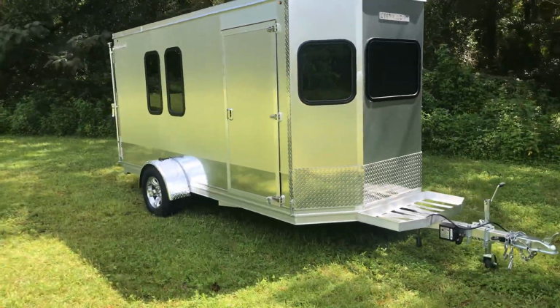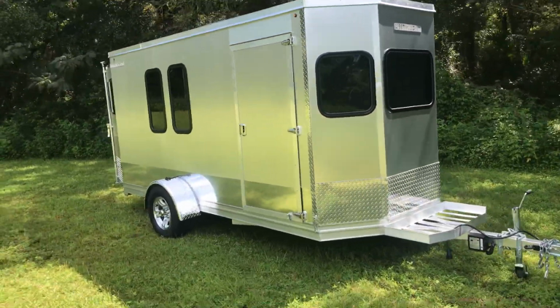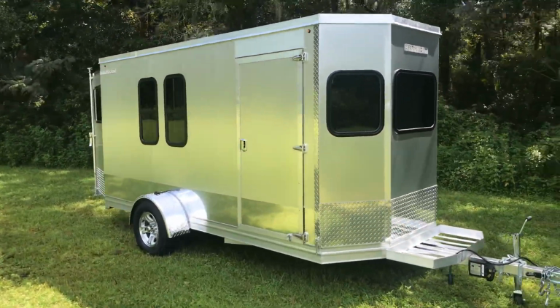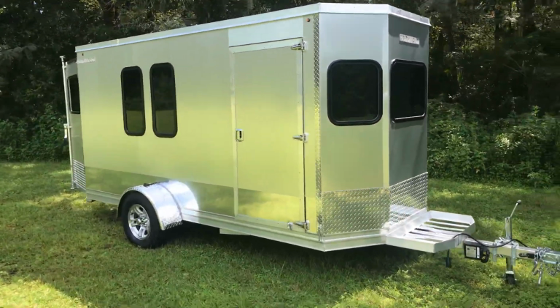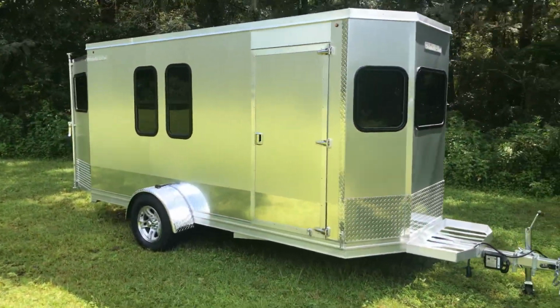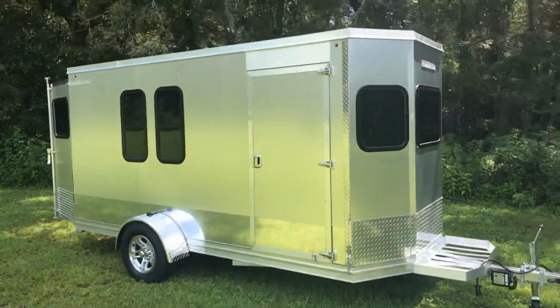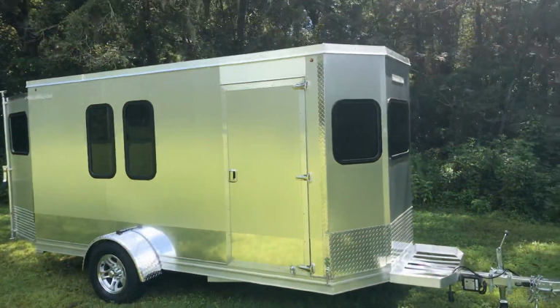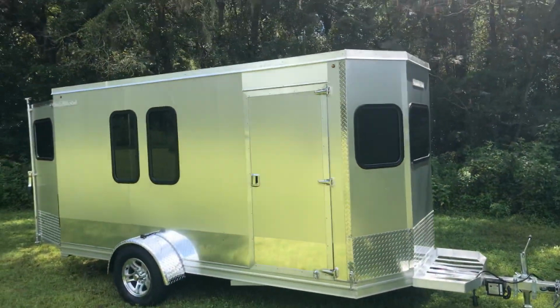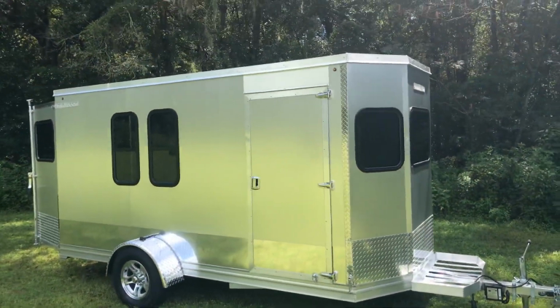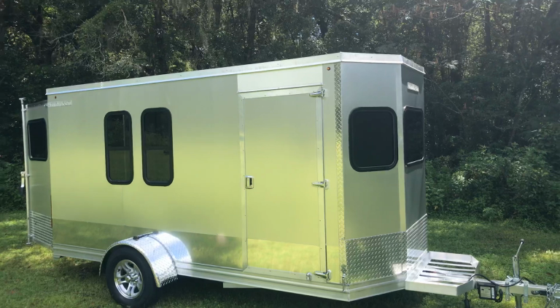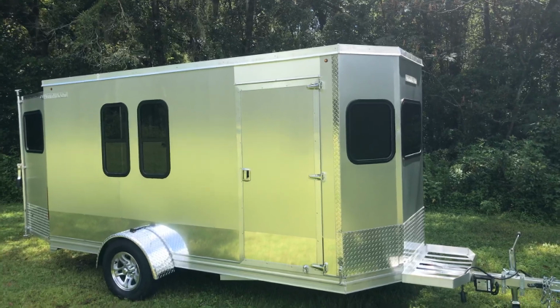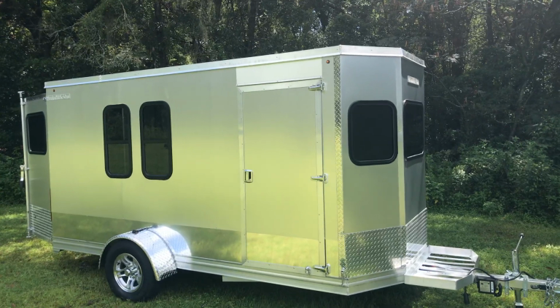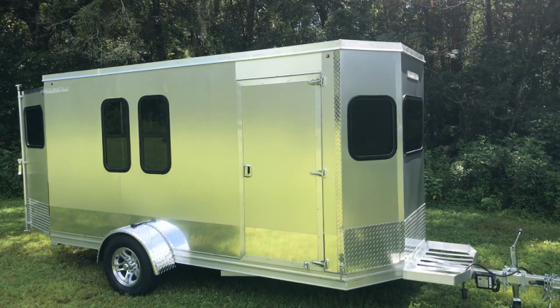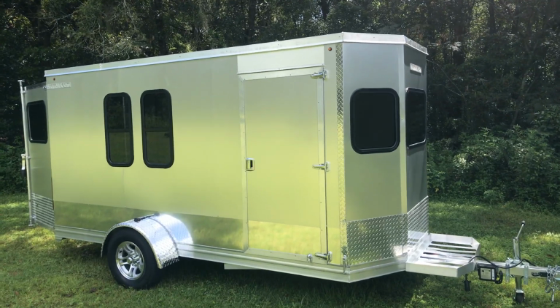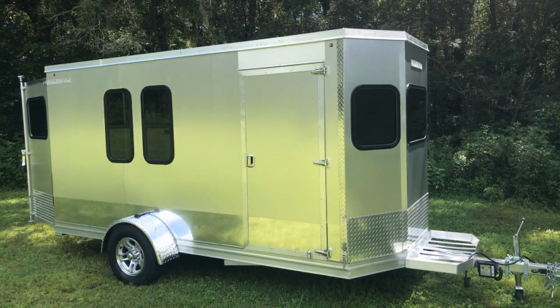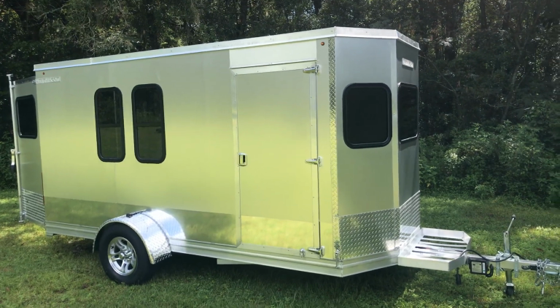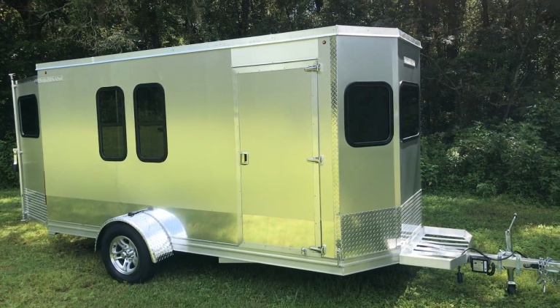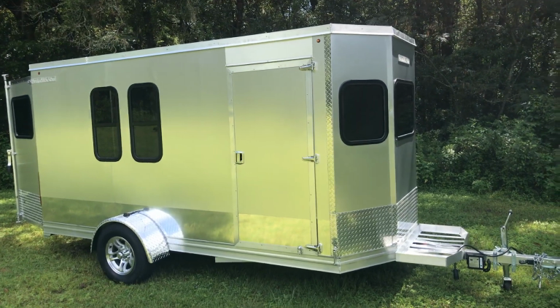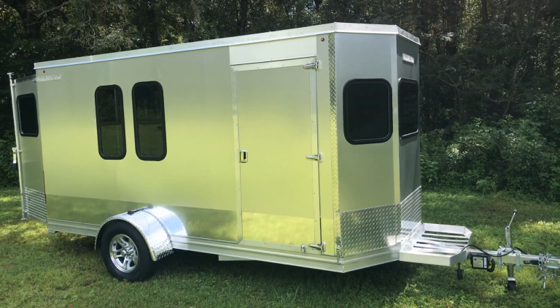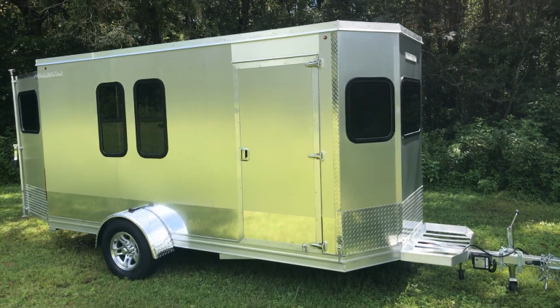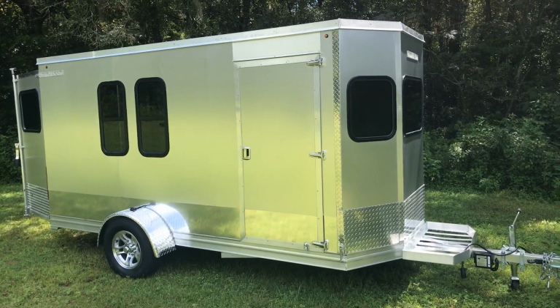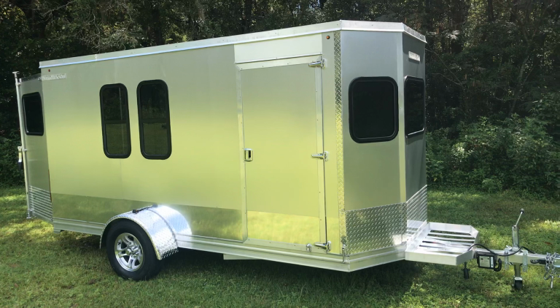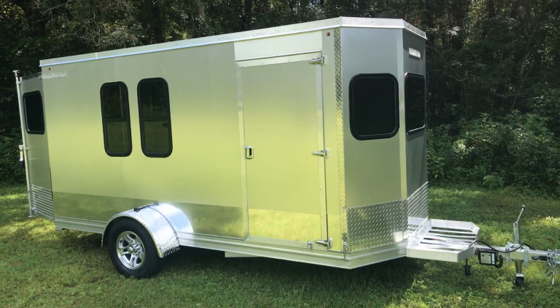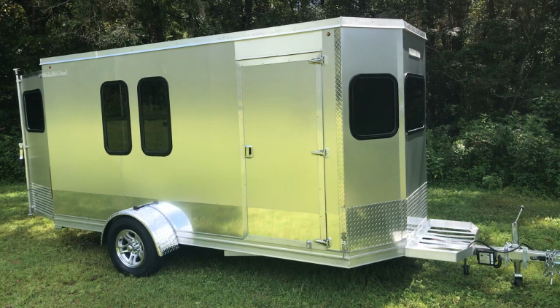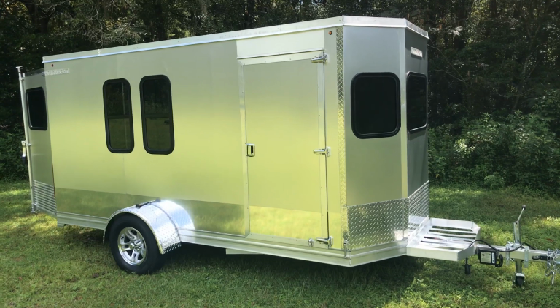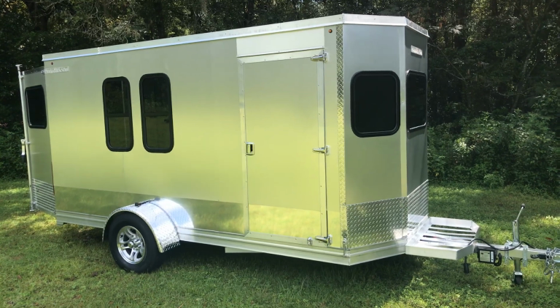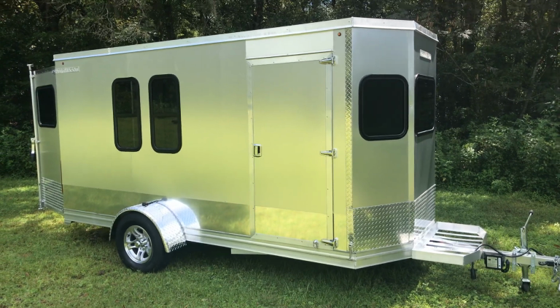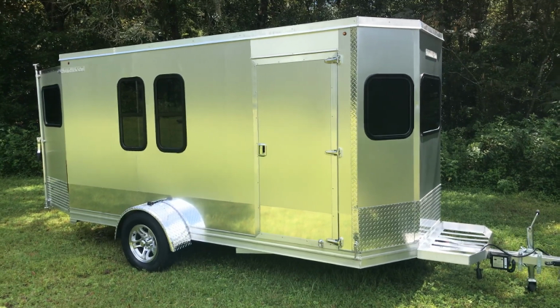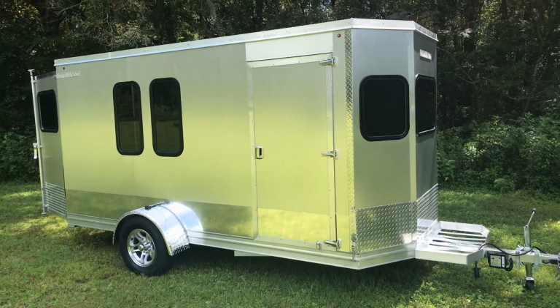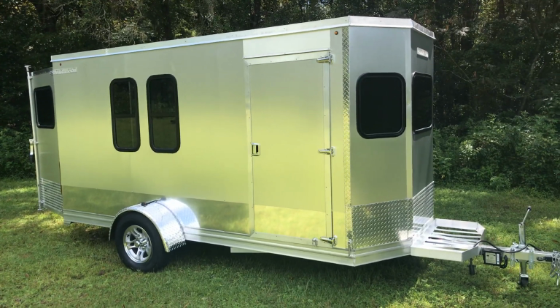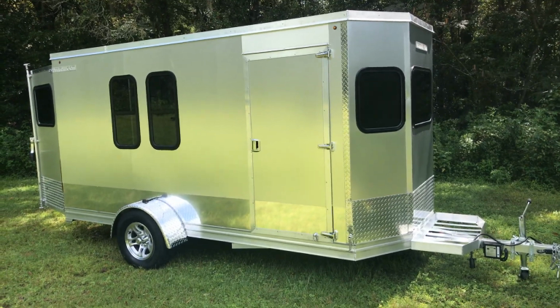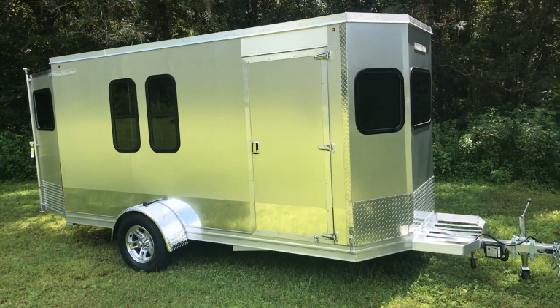It's all aluminum. It has a lifetime leak-proof roof guarantee where the roof is all aluminum. It wraps over the side of the trailer and is screwed into the side, so there are no screws in this roof whatsoever. It's all aluminum.